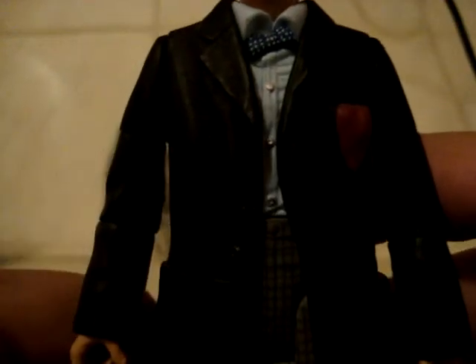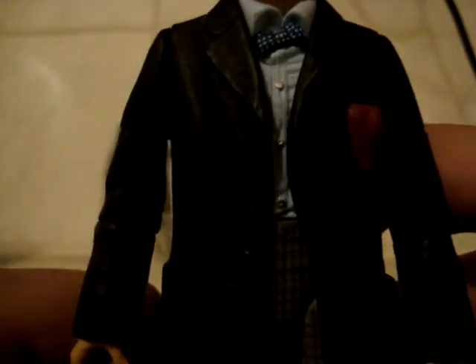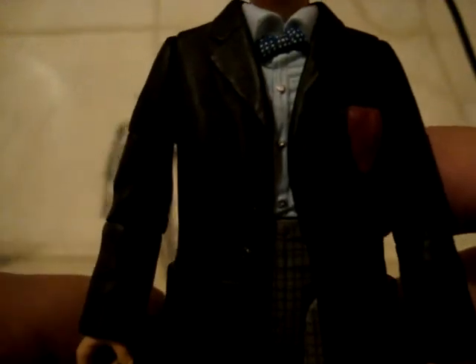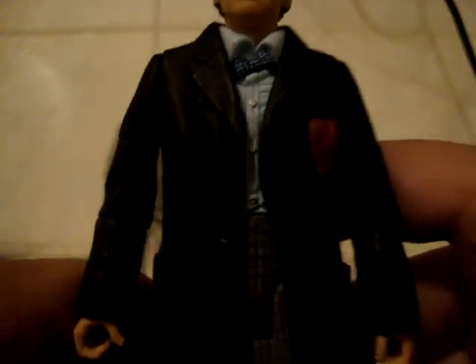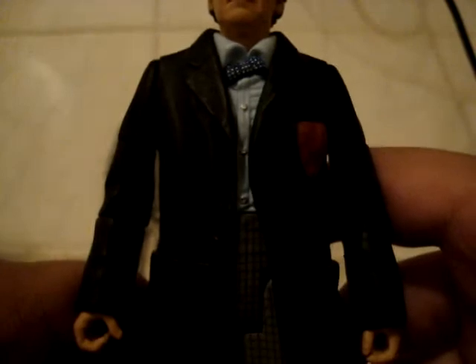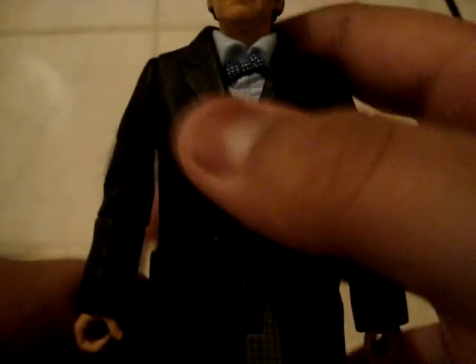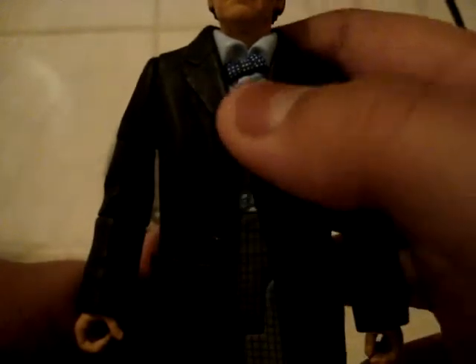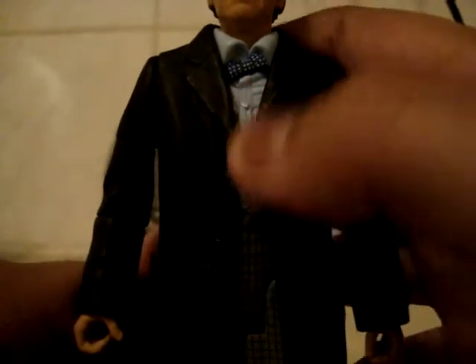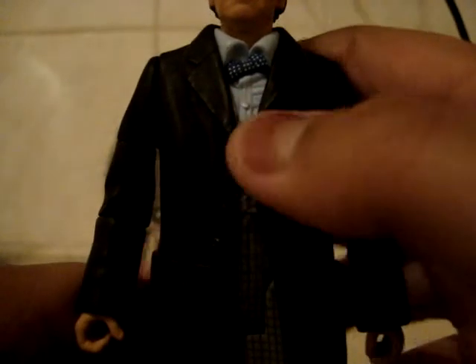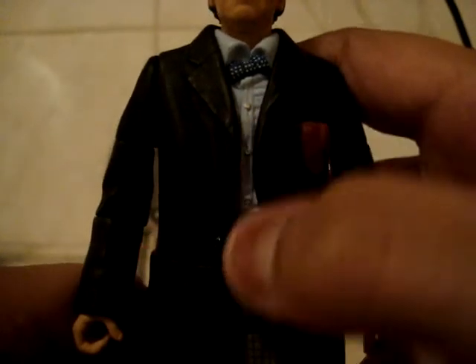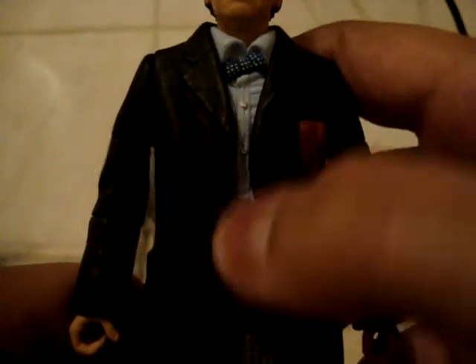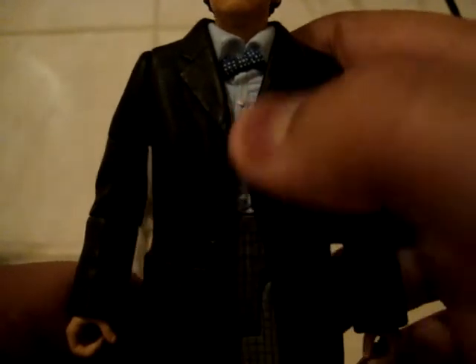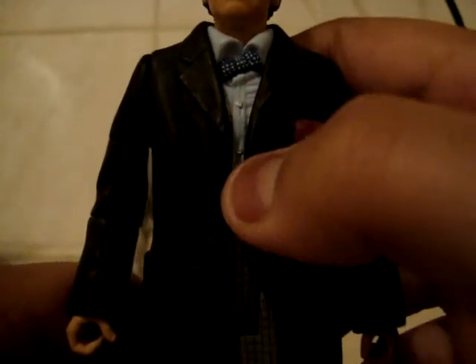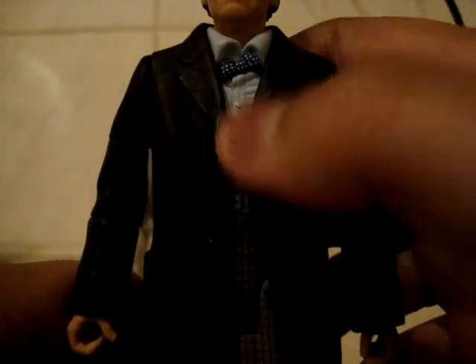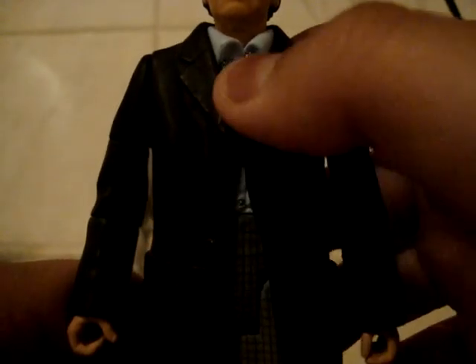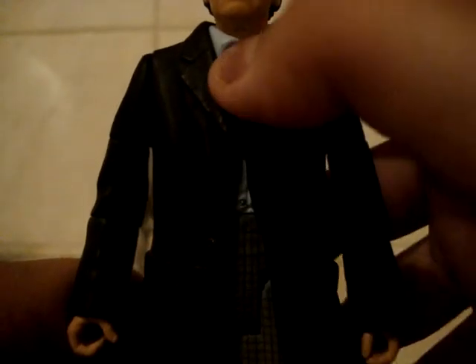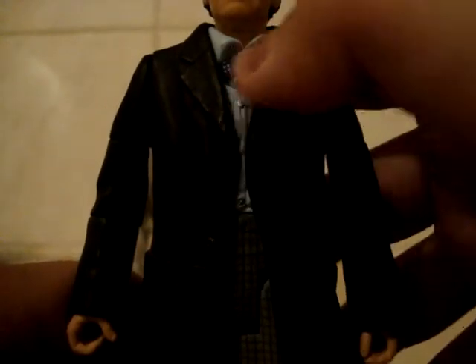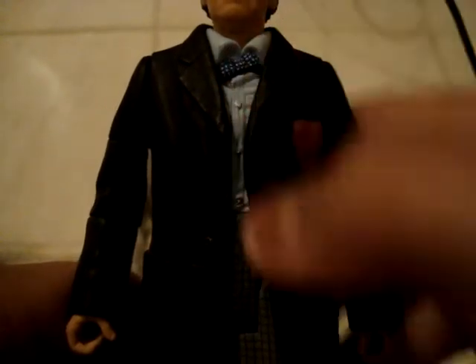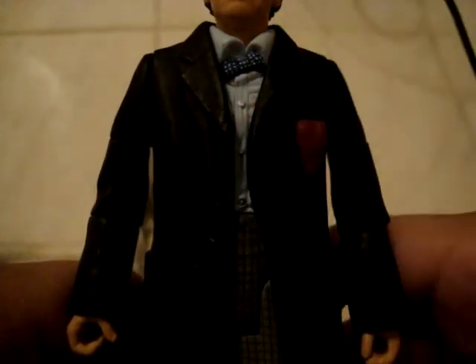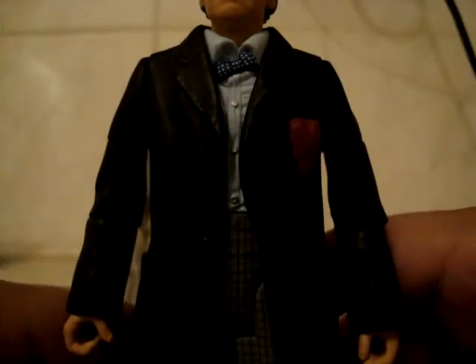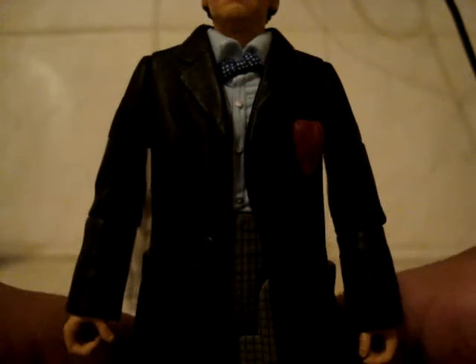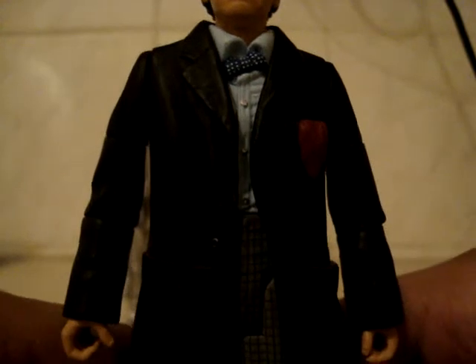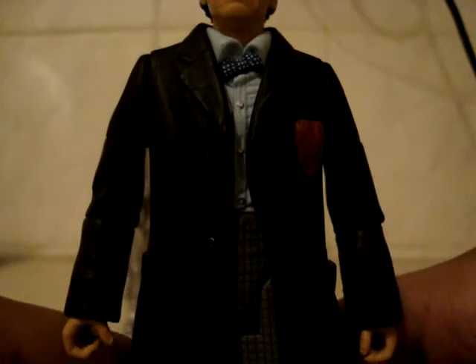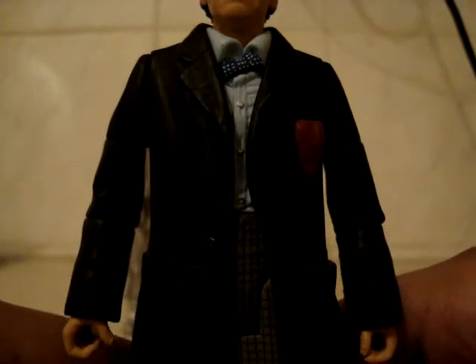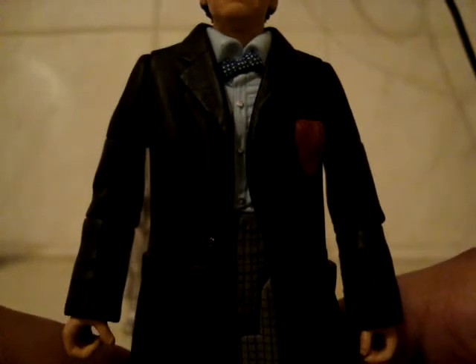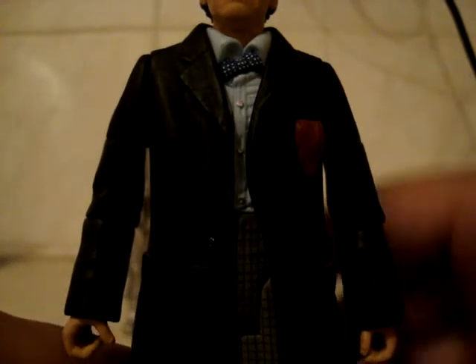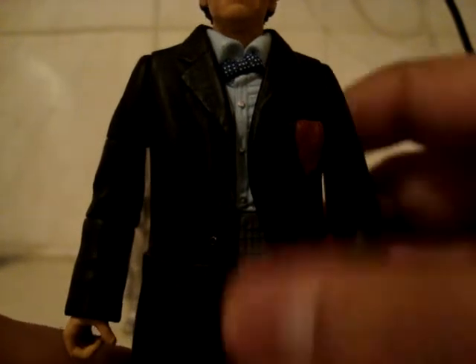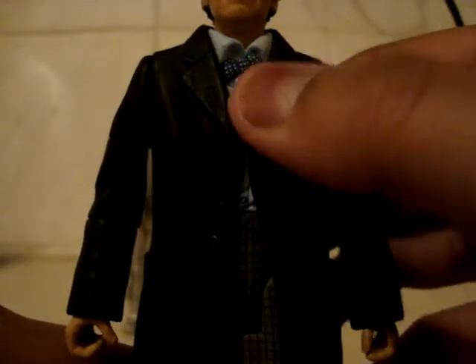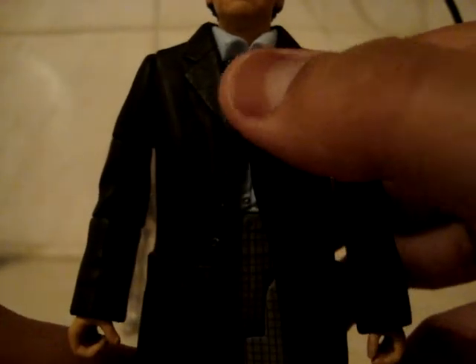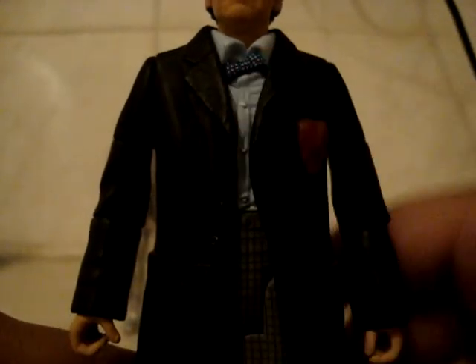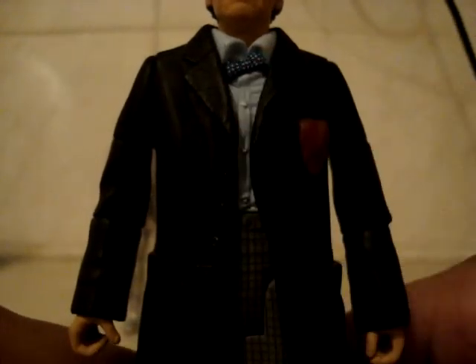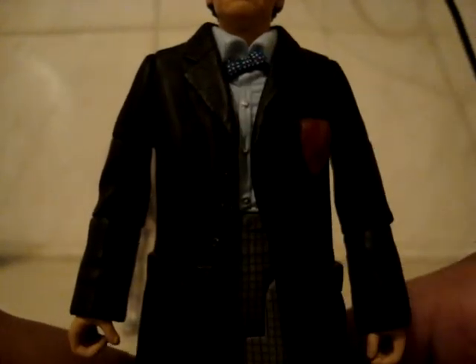His shirt is nice, as you can see — it's a light blue with buttons going down it. And his bow tie has a diagonal slant, like he would have it, with white little polka dots on it.